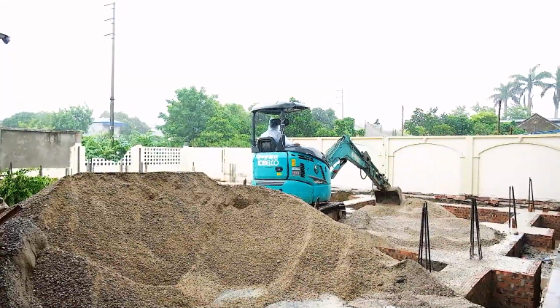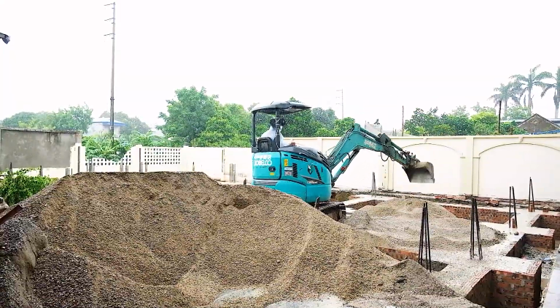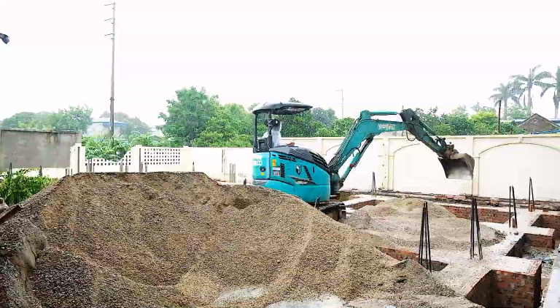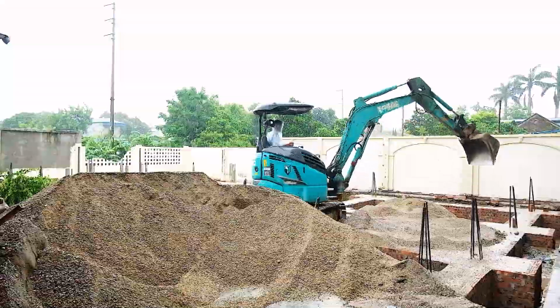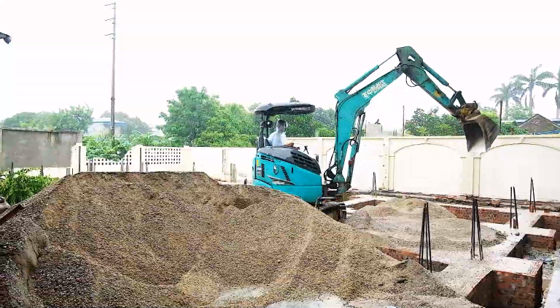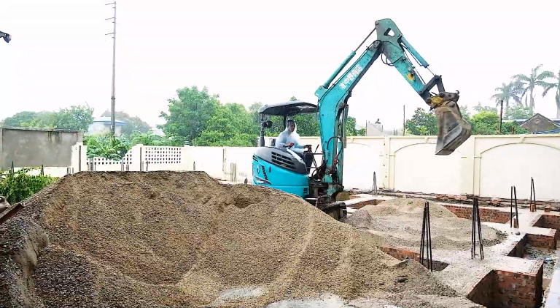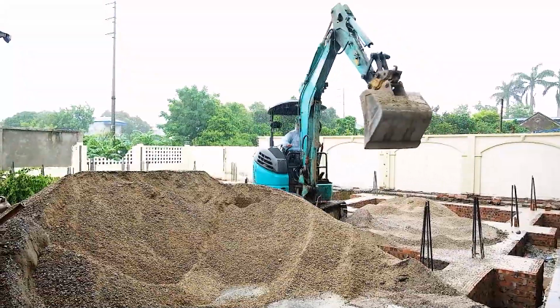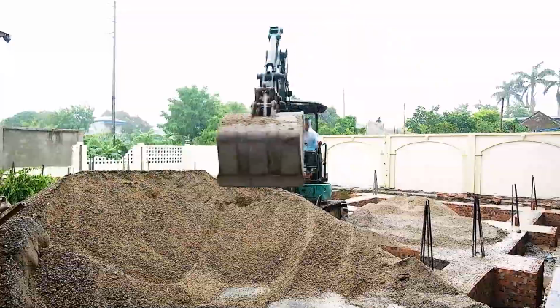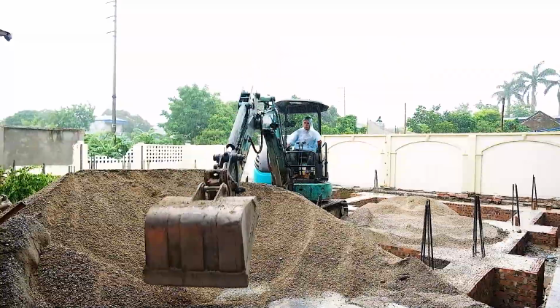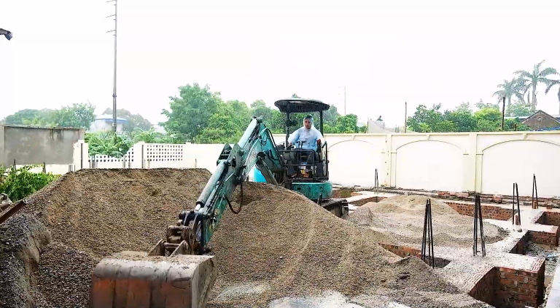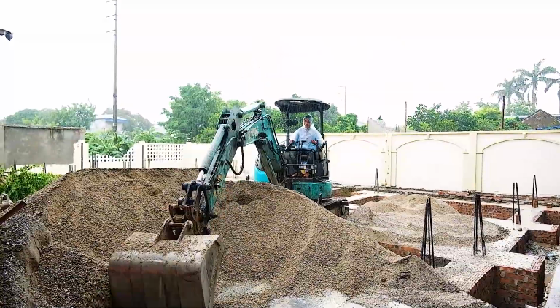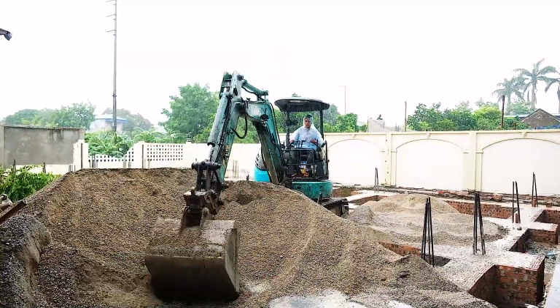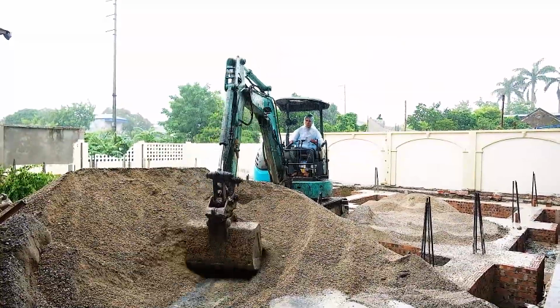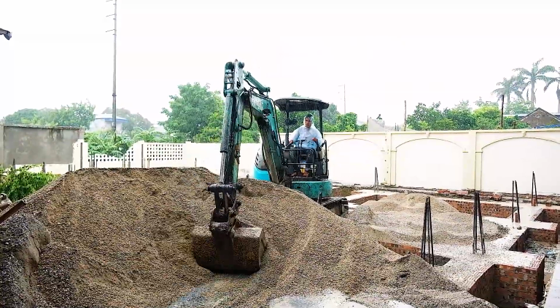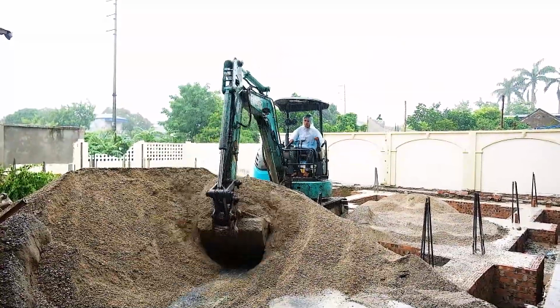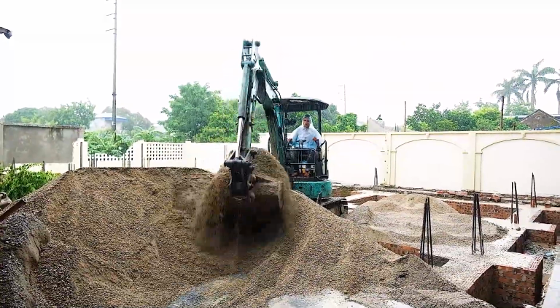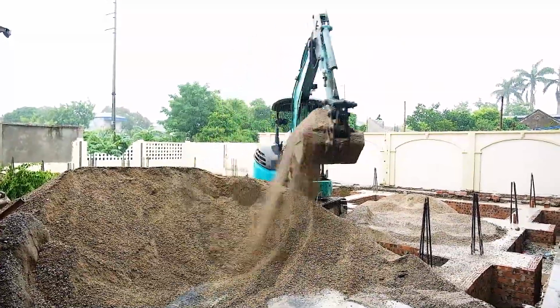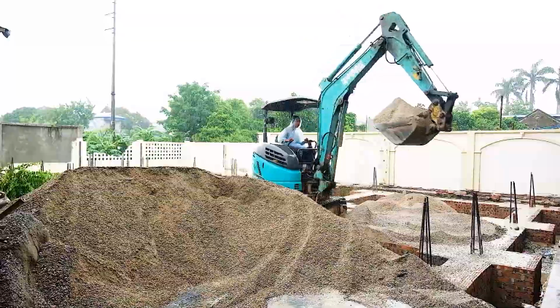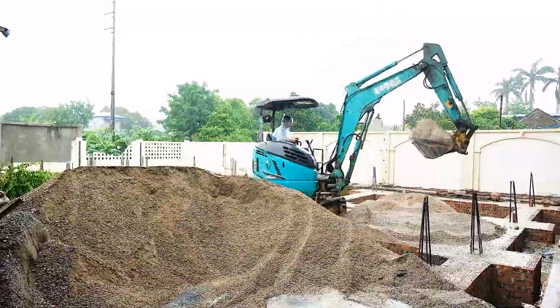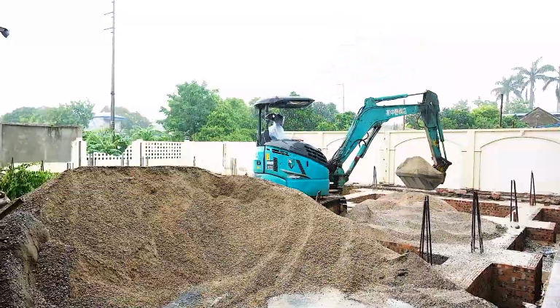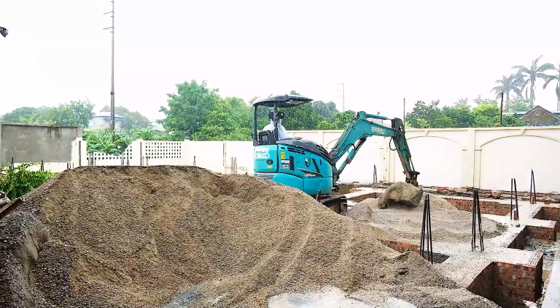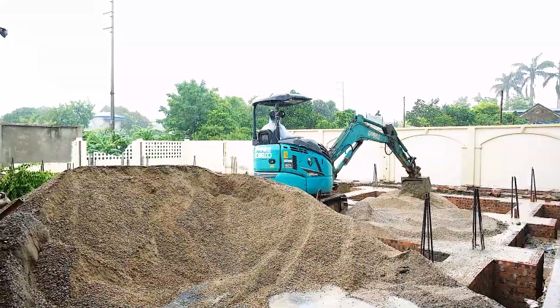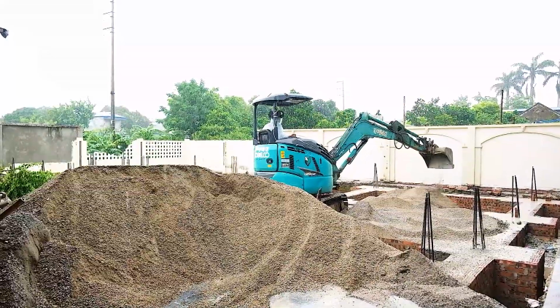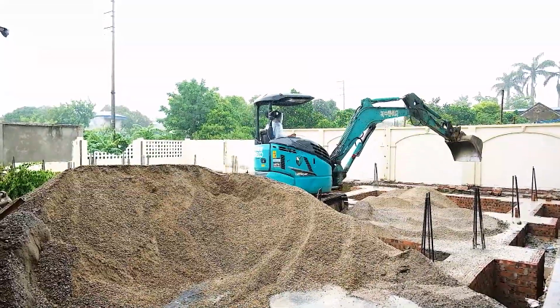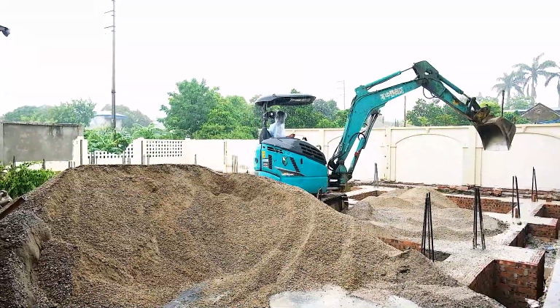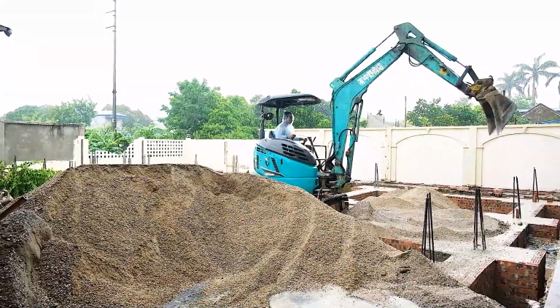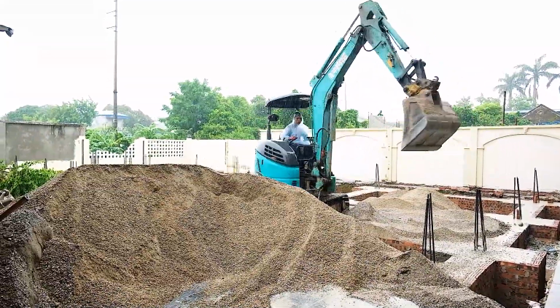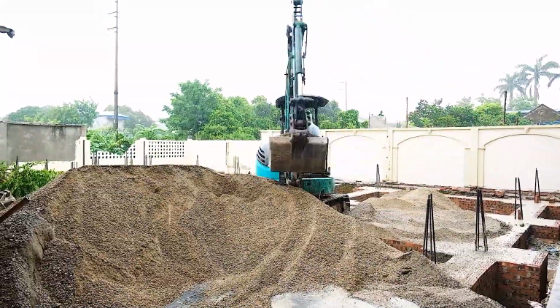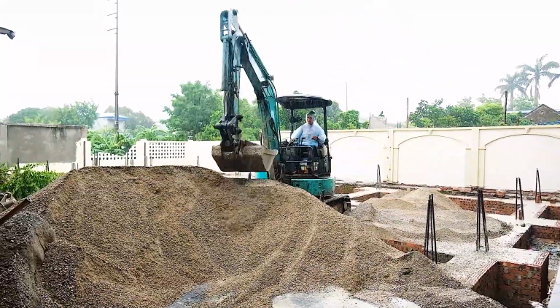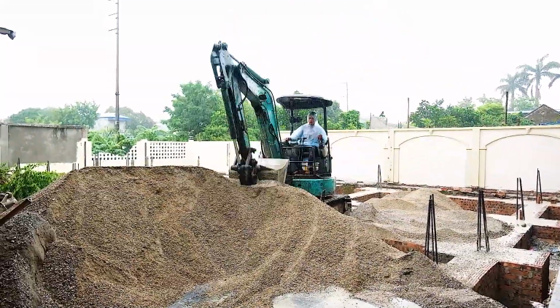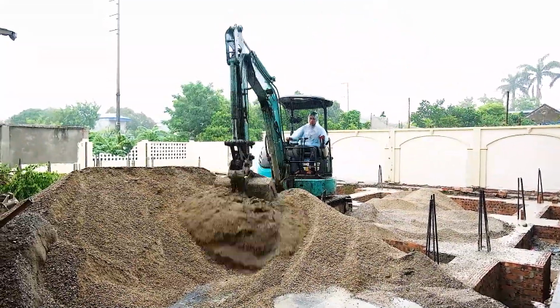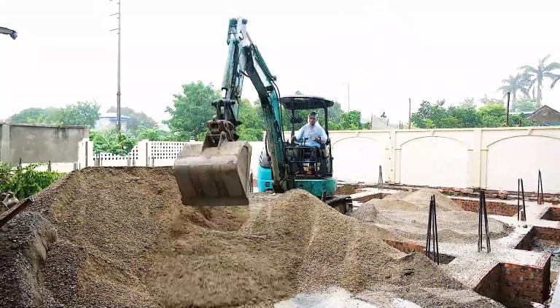If you're building a home and new to this process, this is where we prepare the ground before we pour the actual foundation. Once the base is solid, the structure will stand strong.